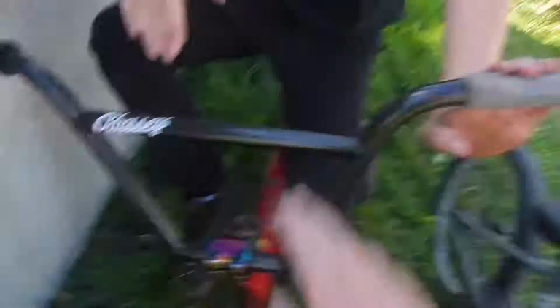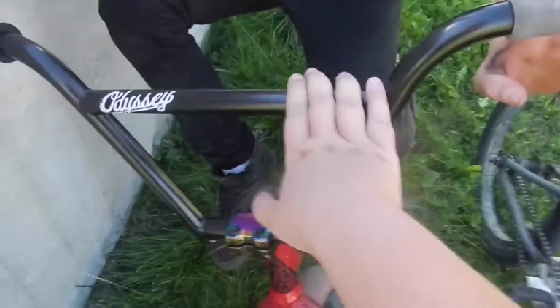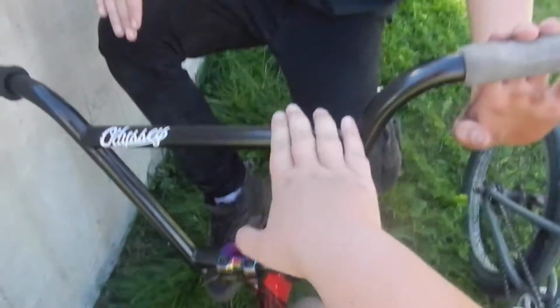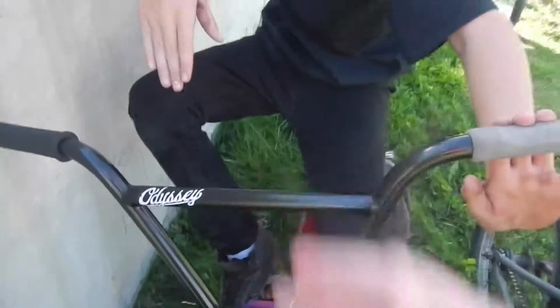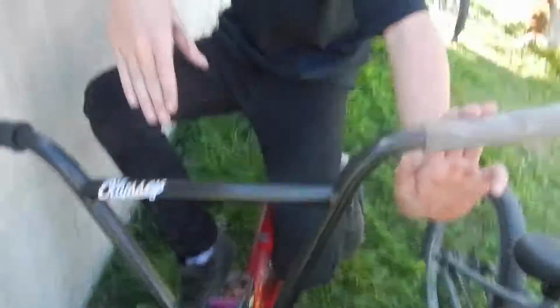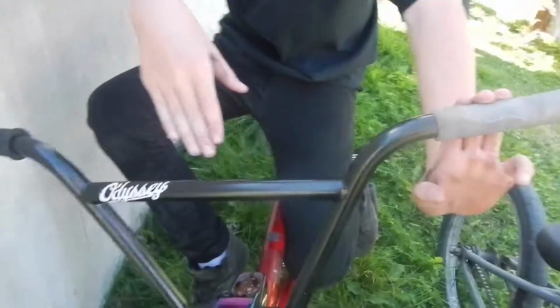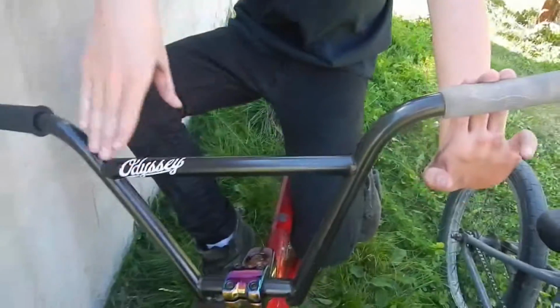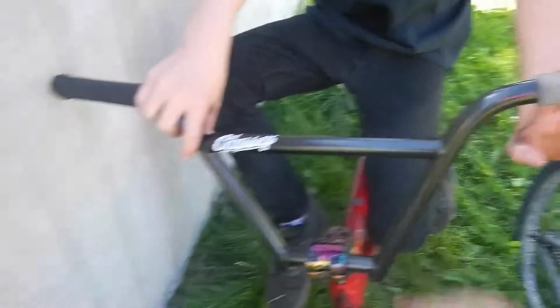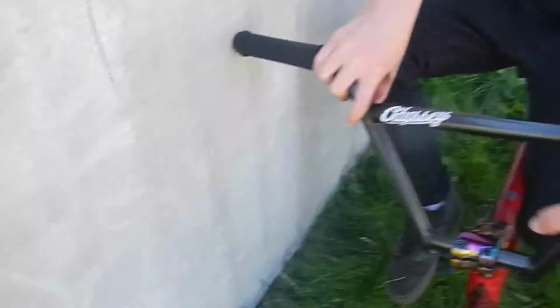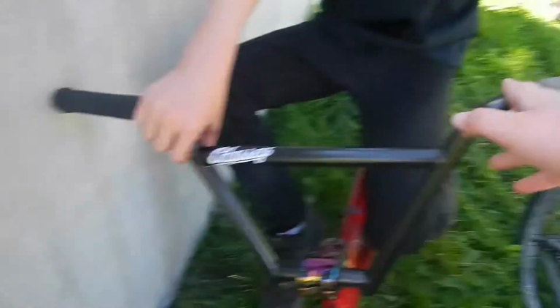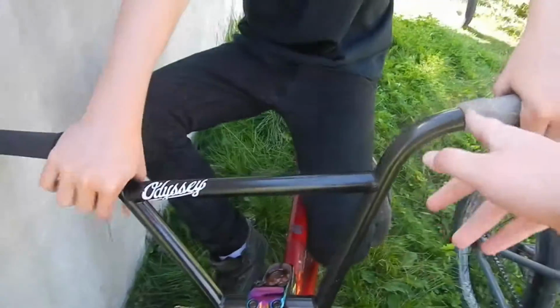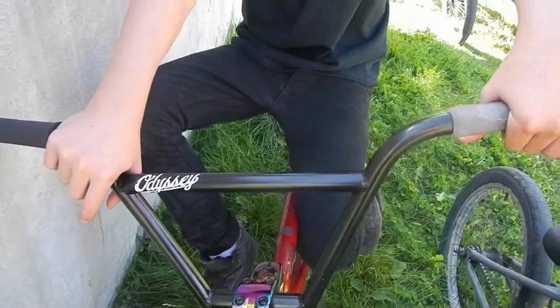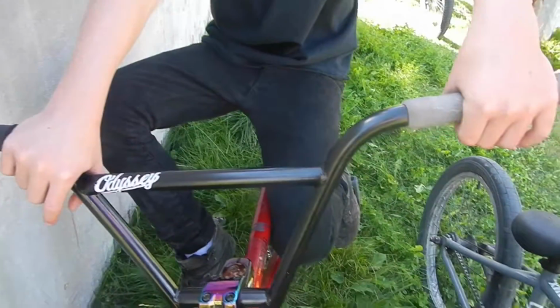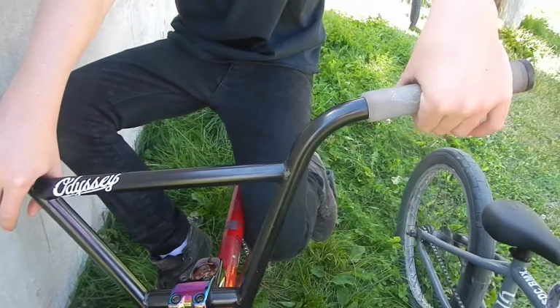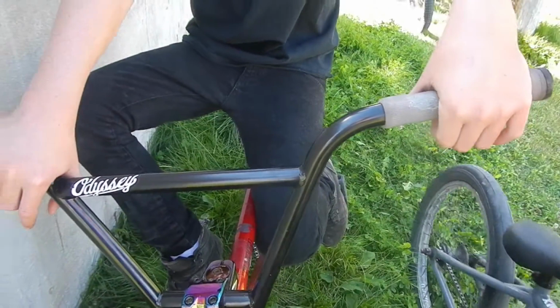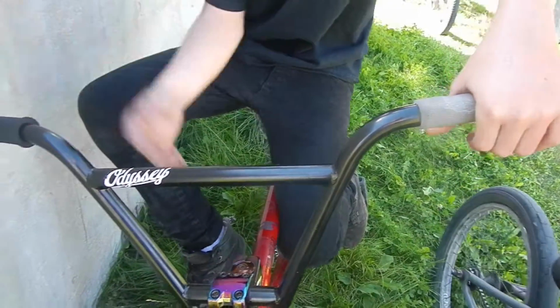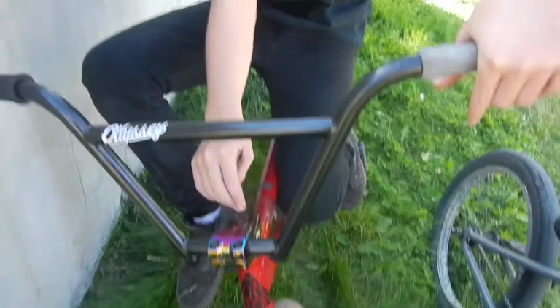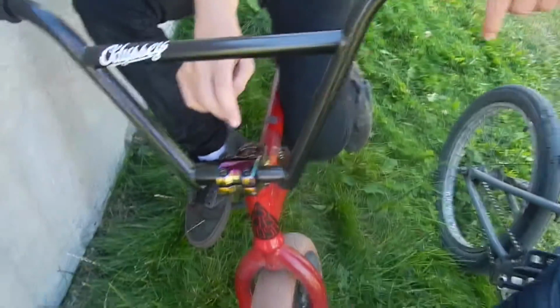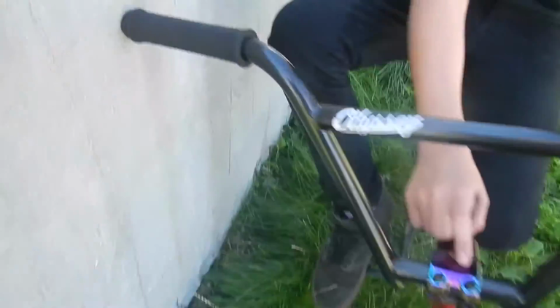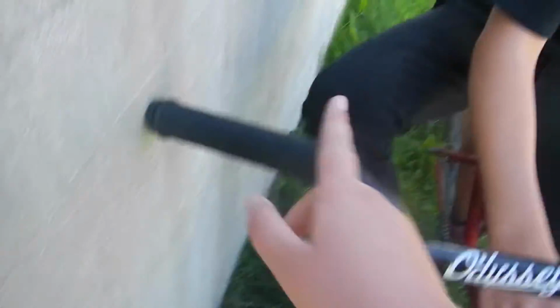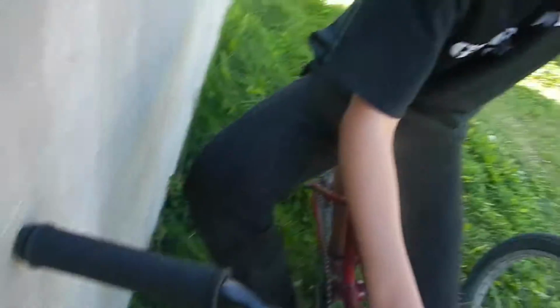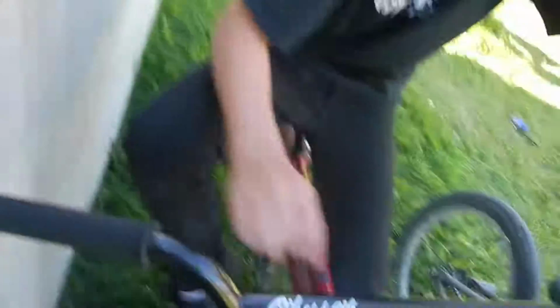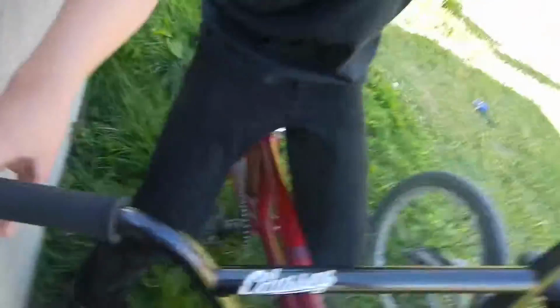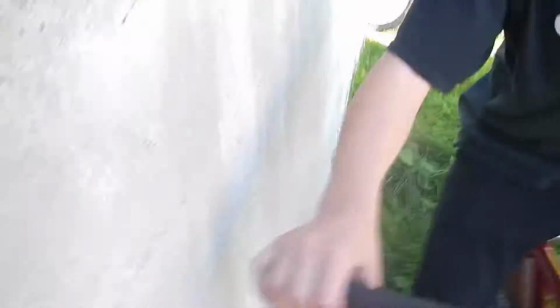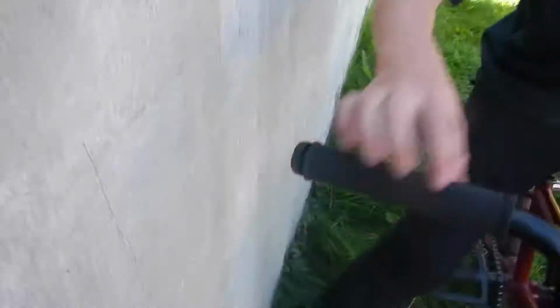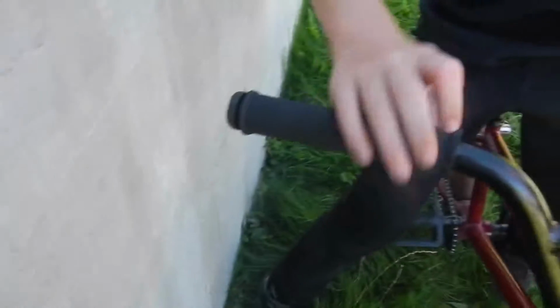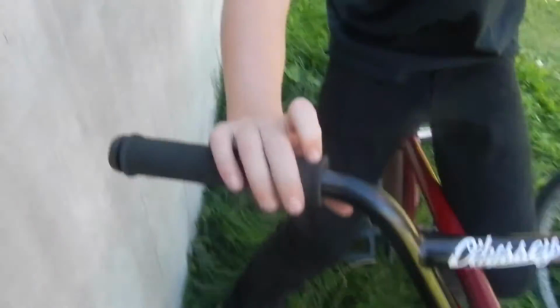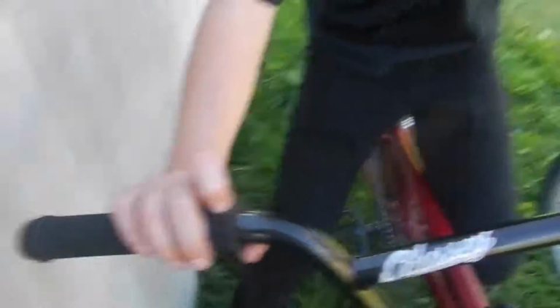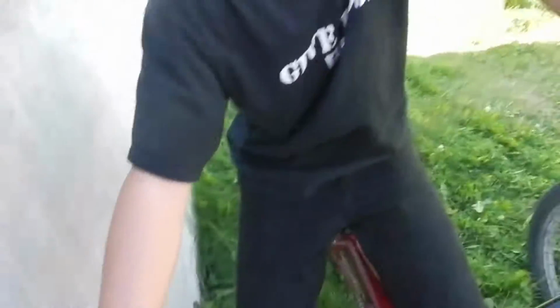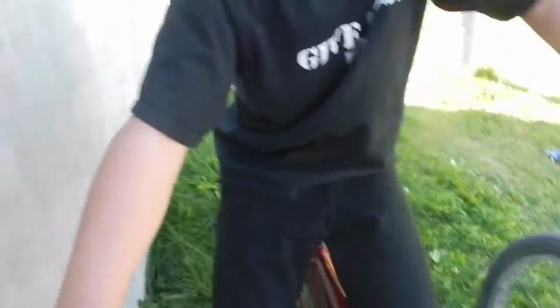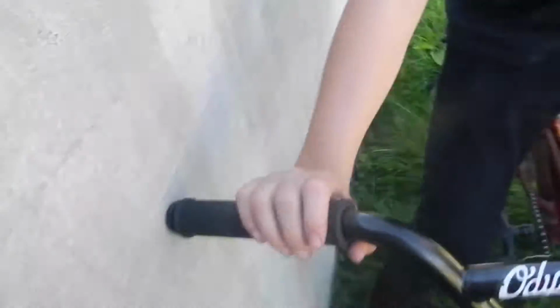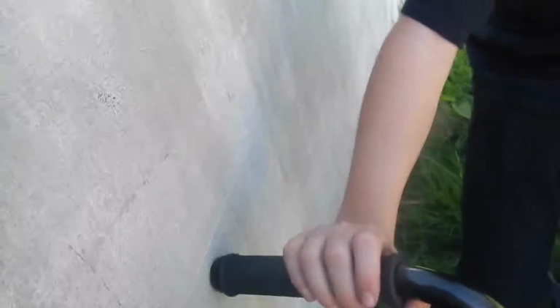We already did the bars — Odyssey 49er bars. Grips: this is an Odyssey feature. This is a Colt Faith grip.